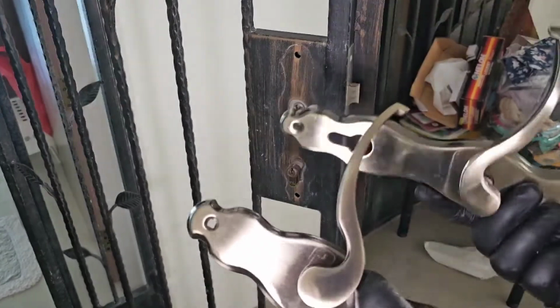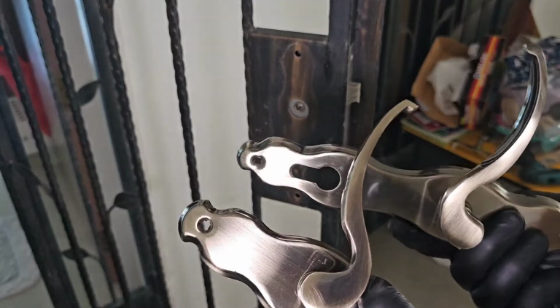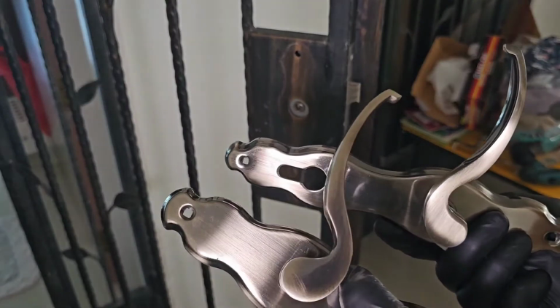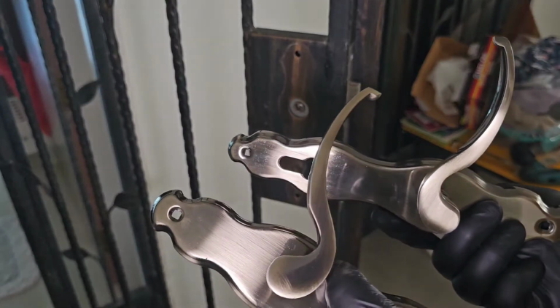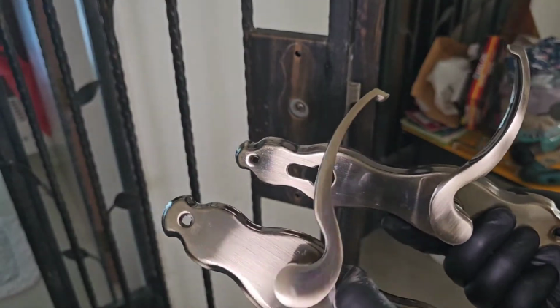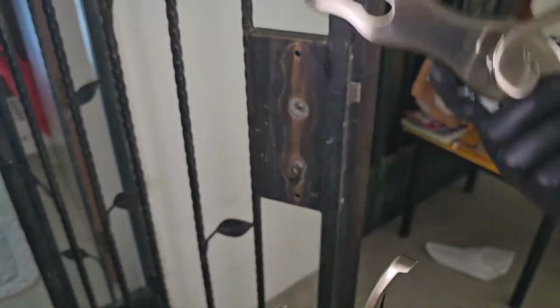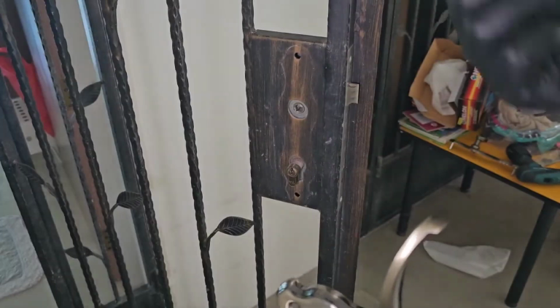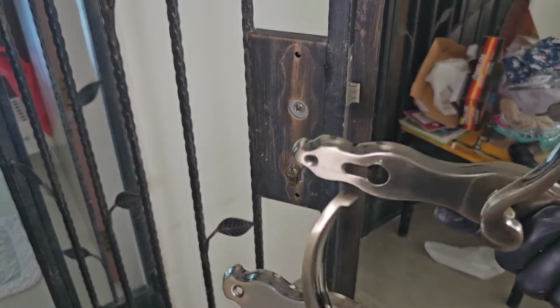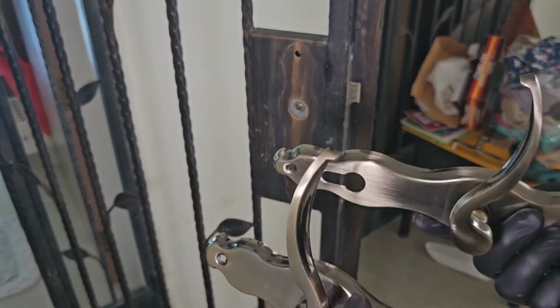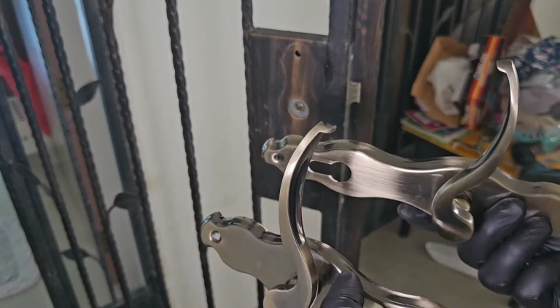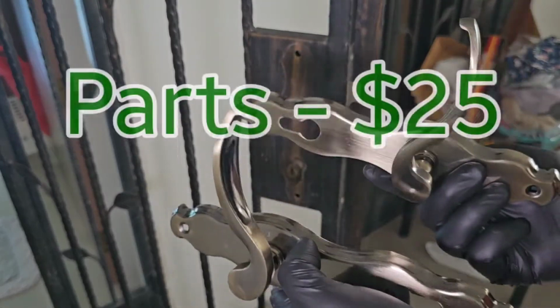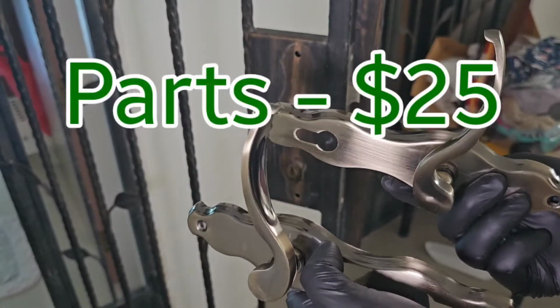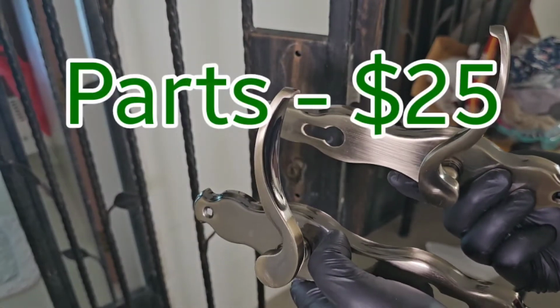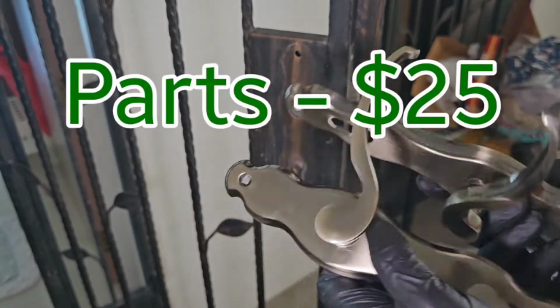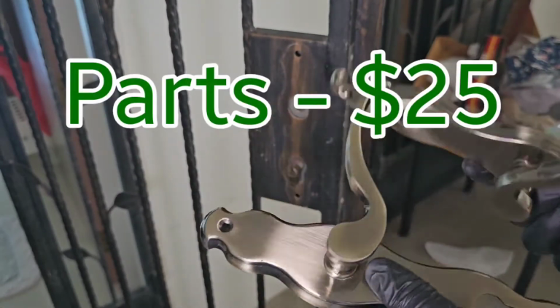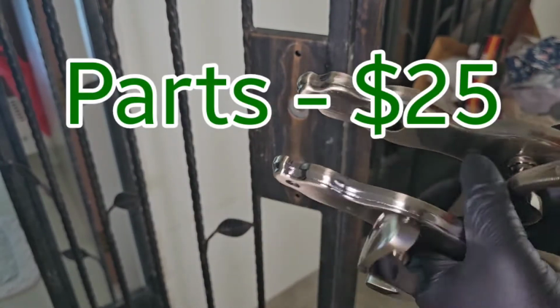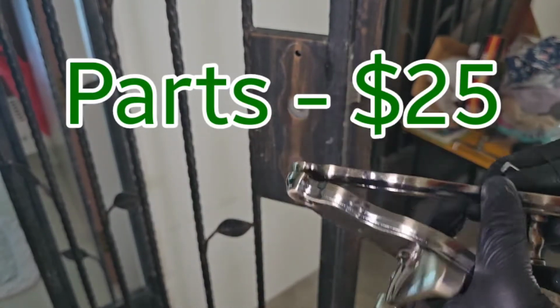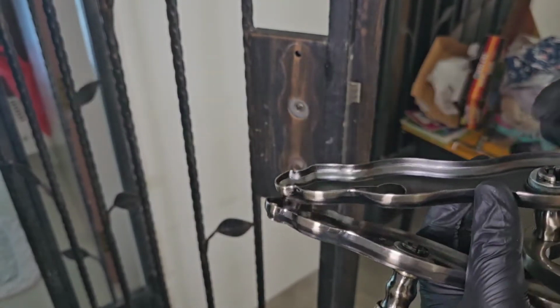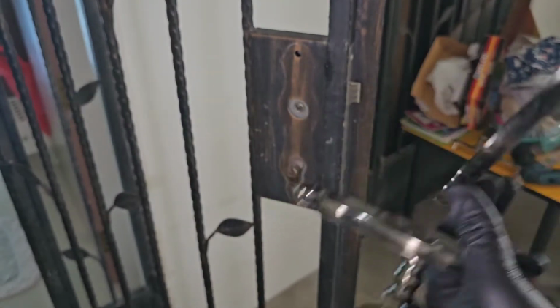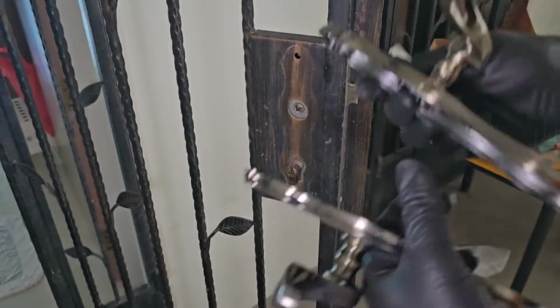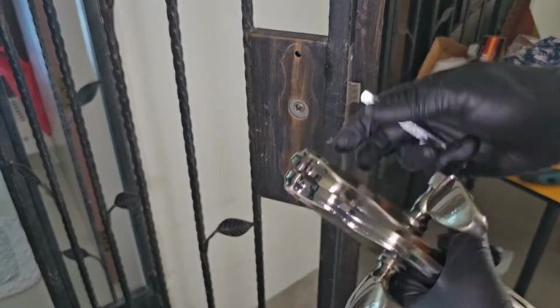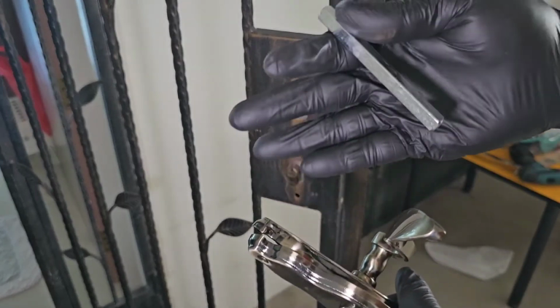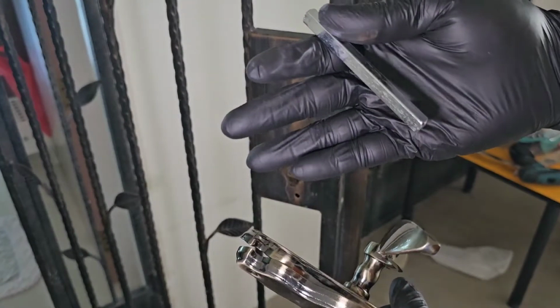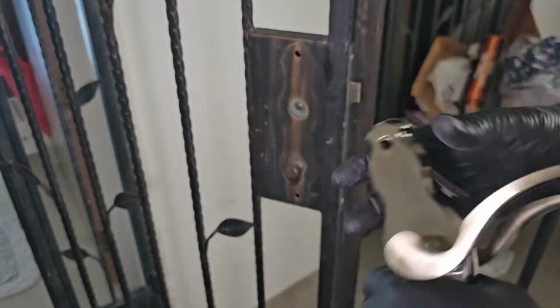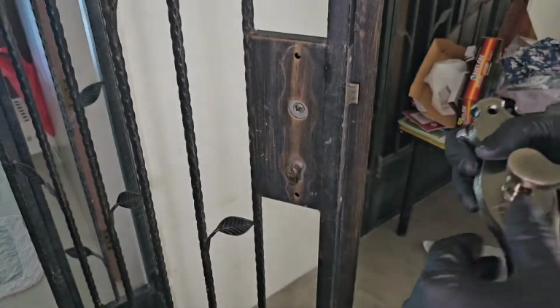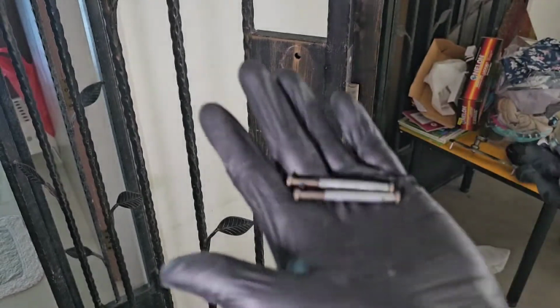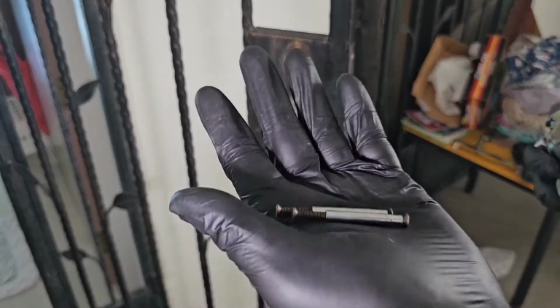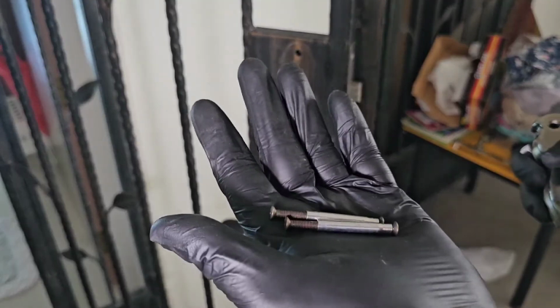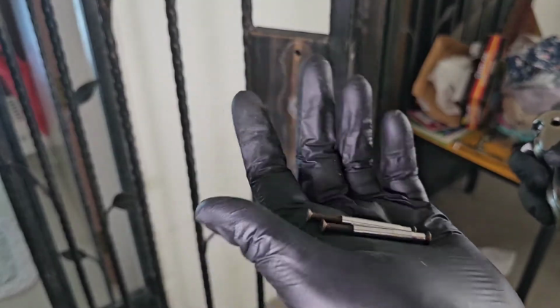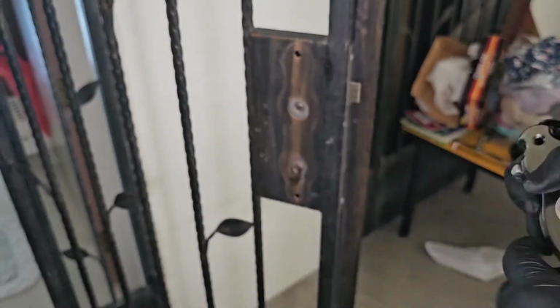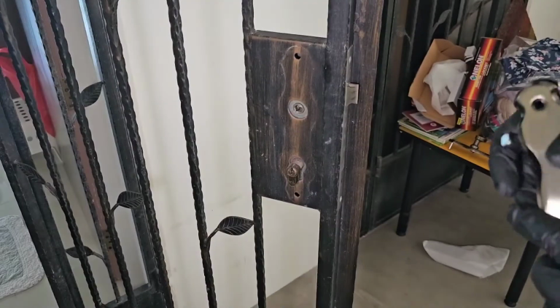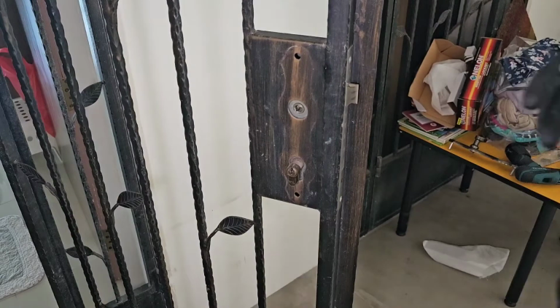You can get these door handles from the hardware store. They cost about $25 and they come with a few things in a pack — you get the two handles, you get a new cam, and you get some of these screws. Very easy.